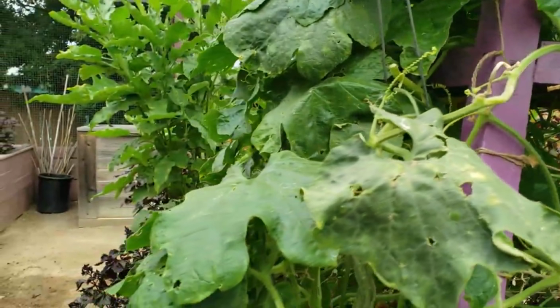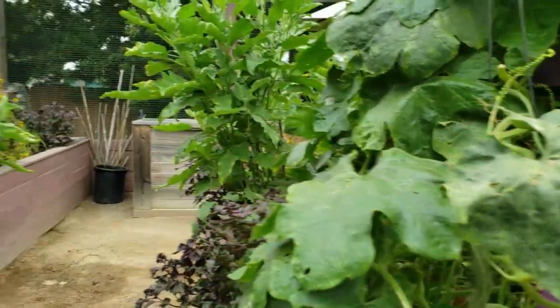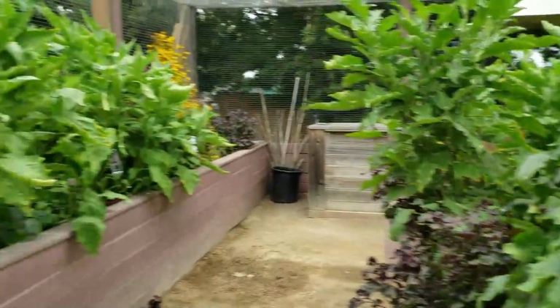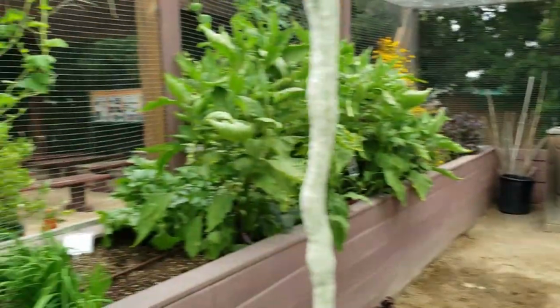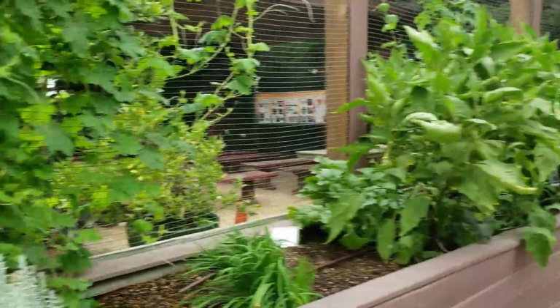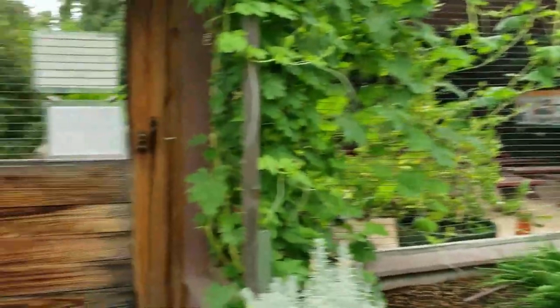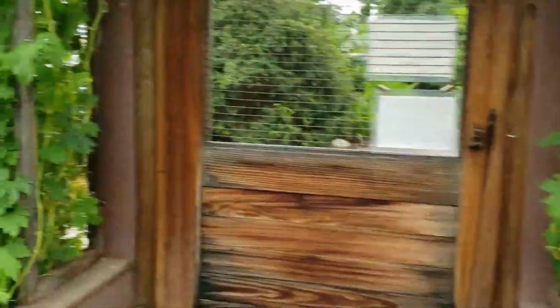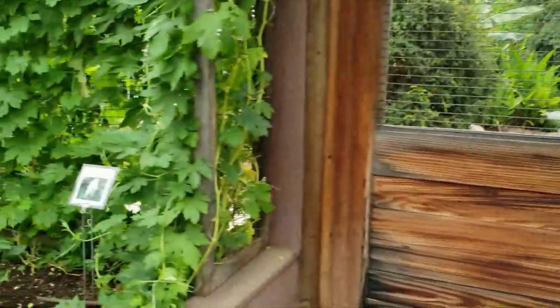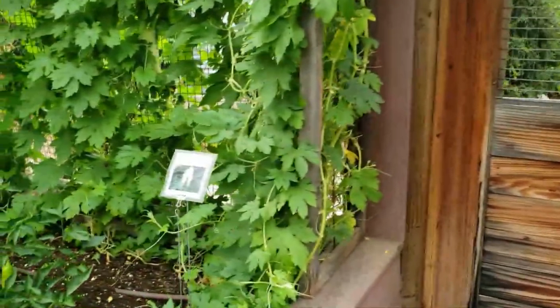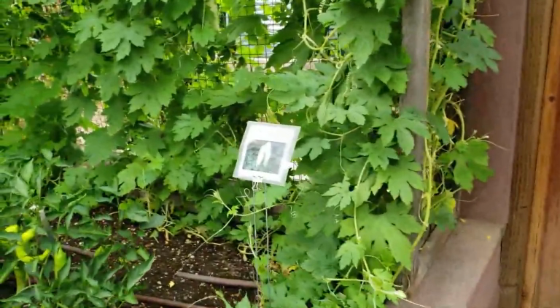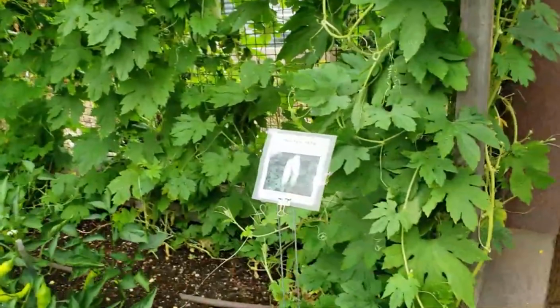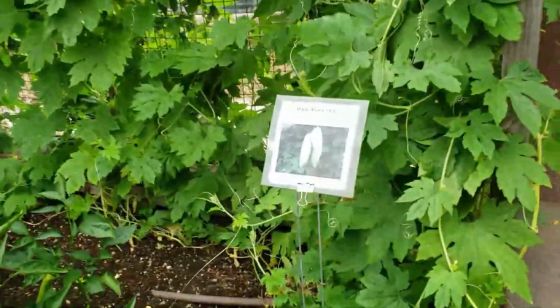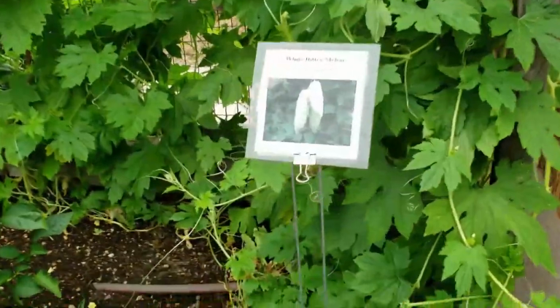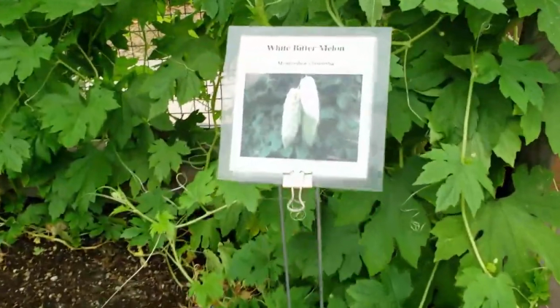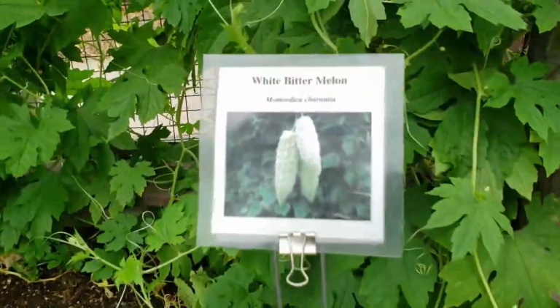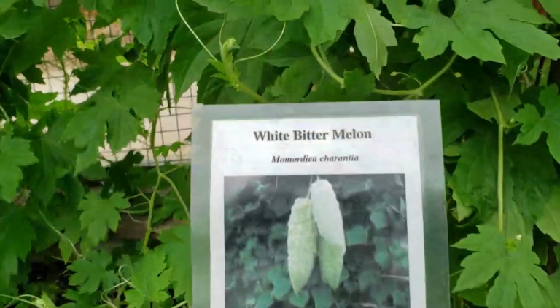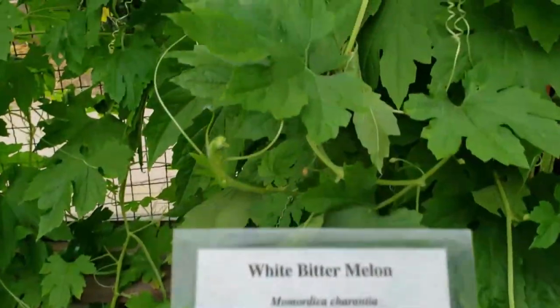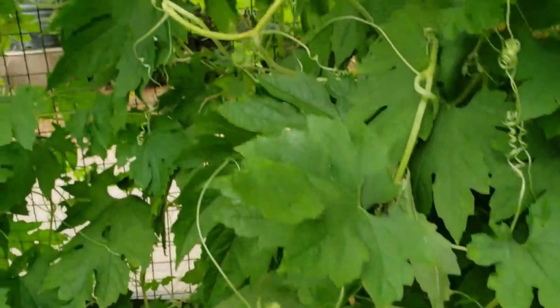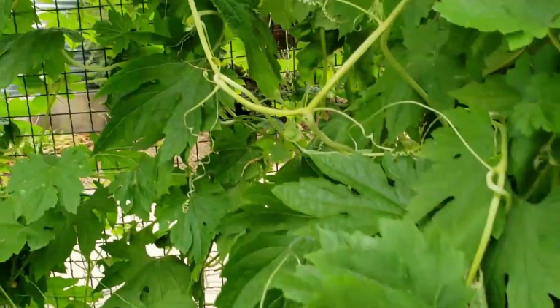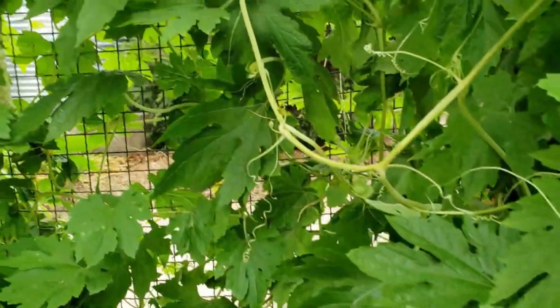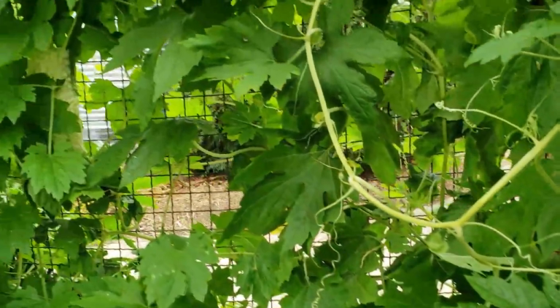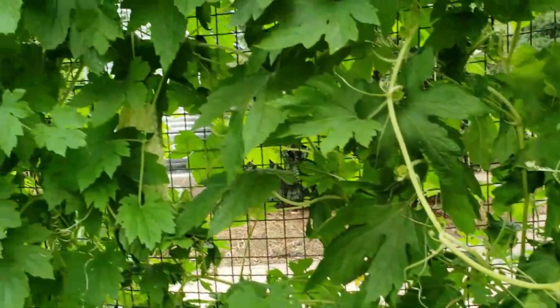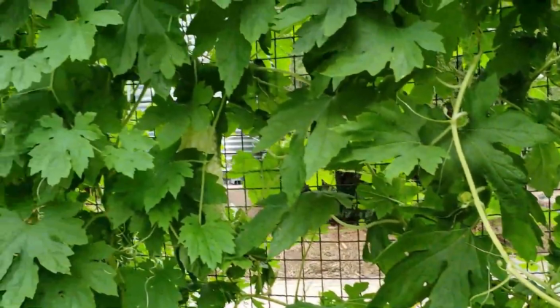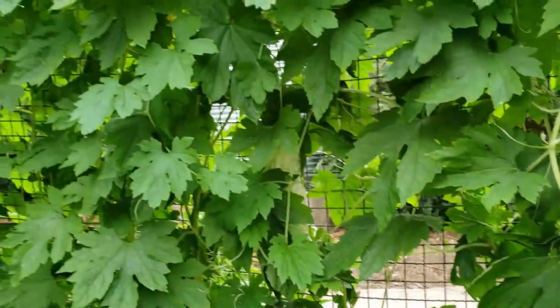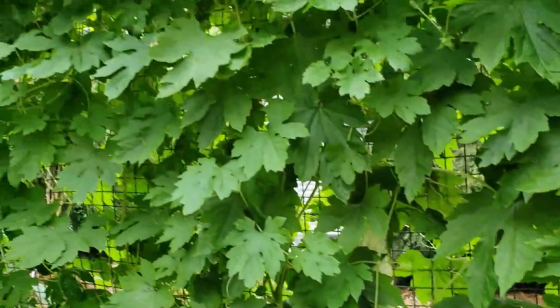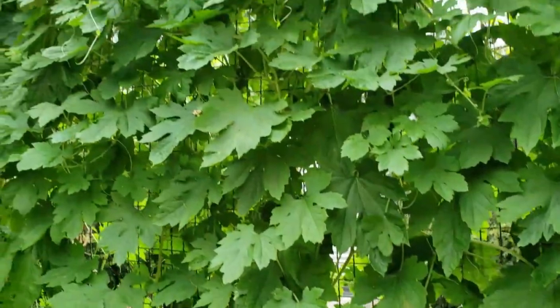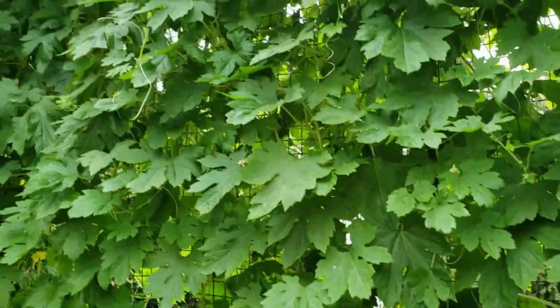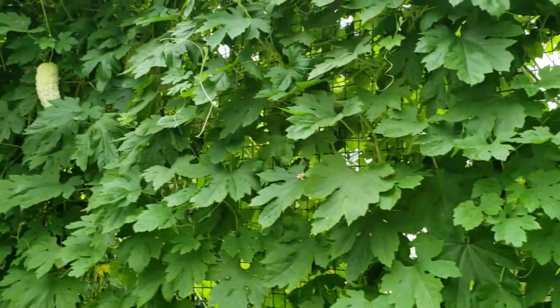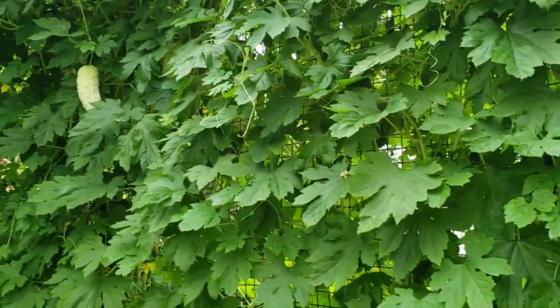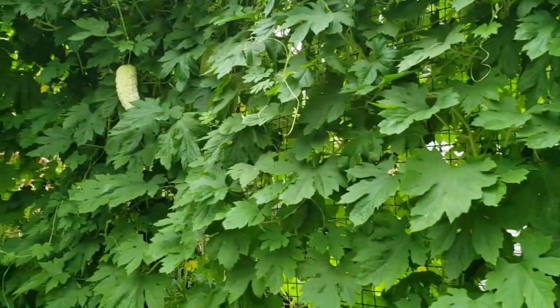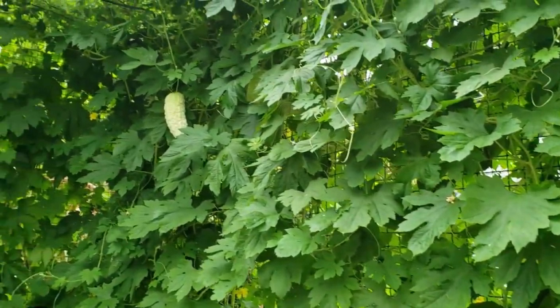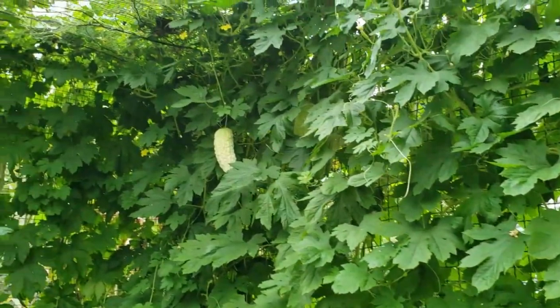Over here we have Momordica charantia, variety Okinawan white bitter melon. Its bitter flesh has been shown to have medicinal value in regulating blood sugar. It's traditionally eaten raw, sautéed, steamed, used in soups and more.